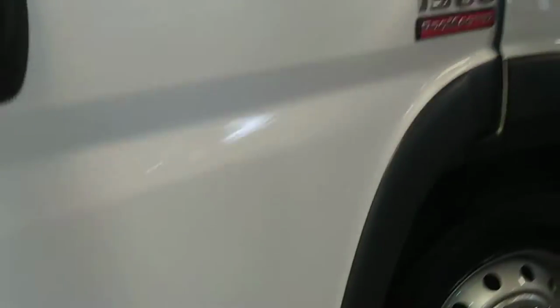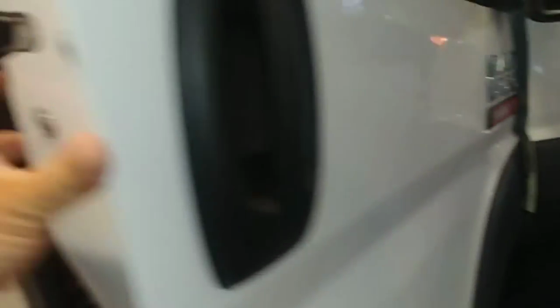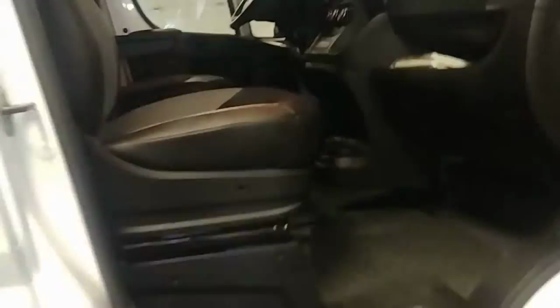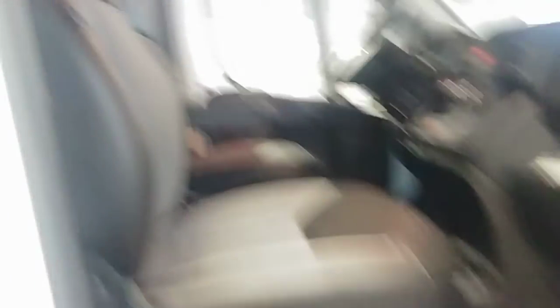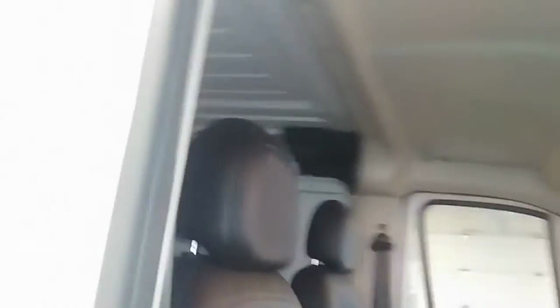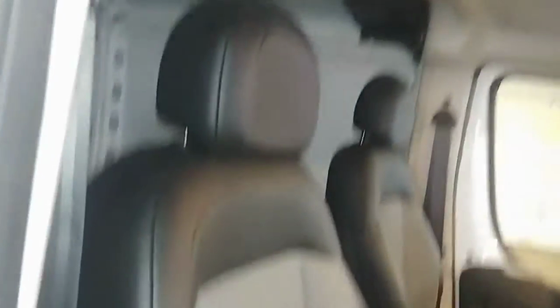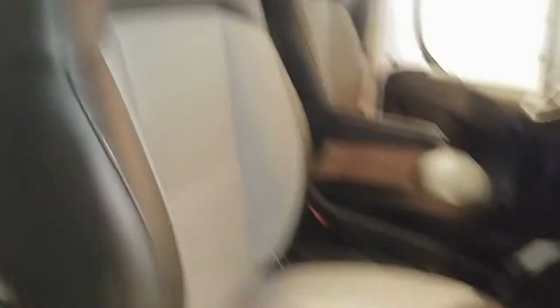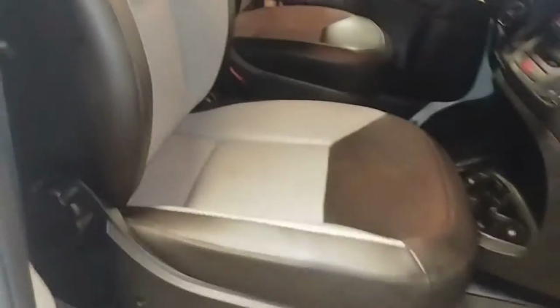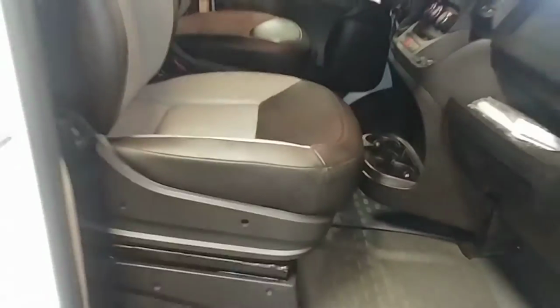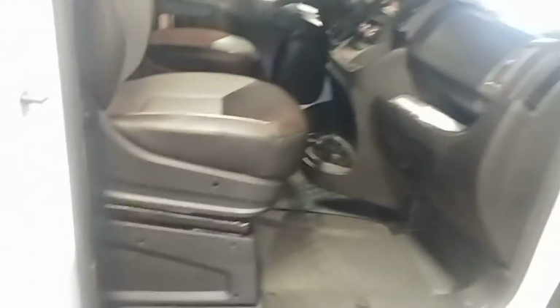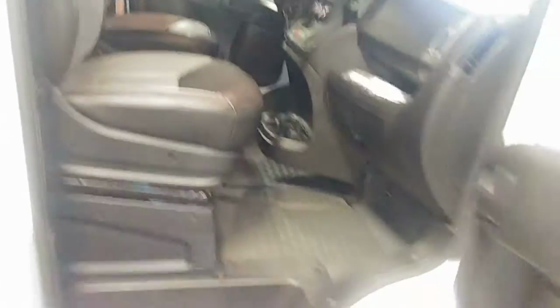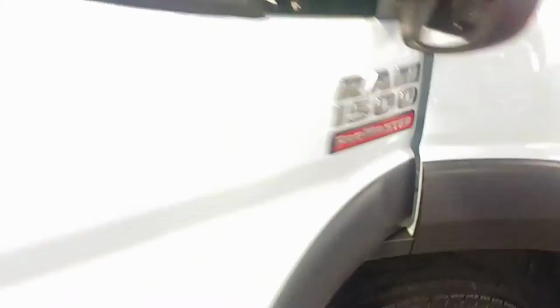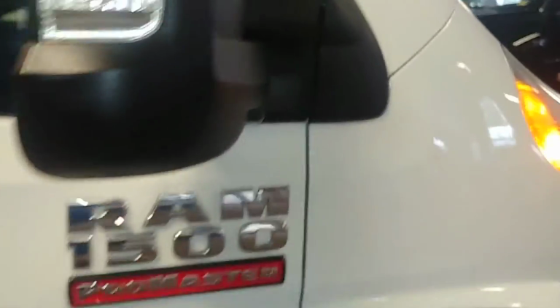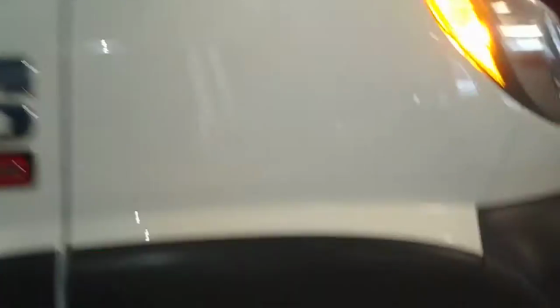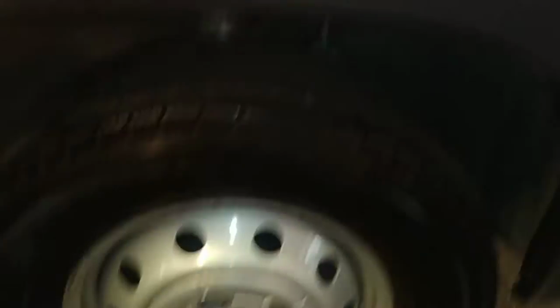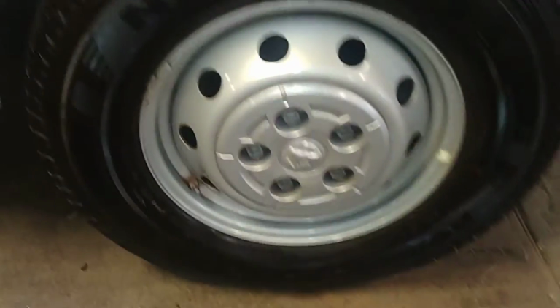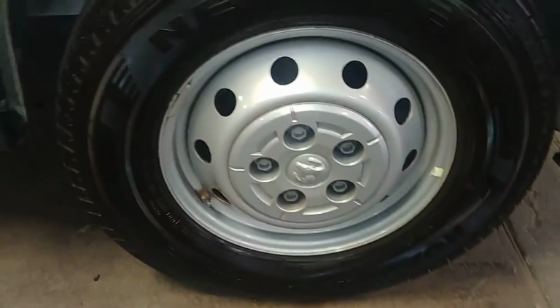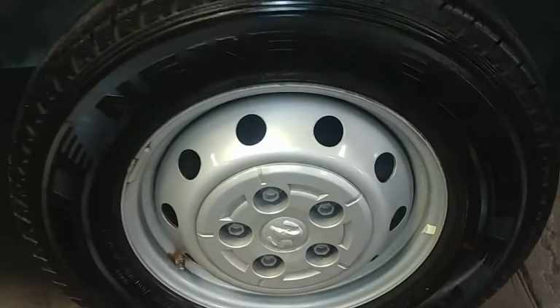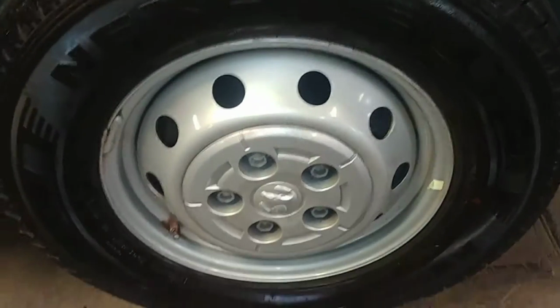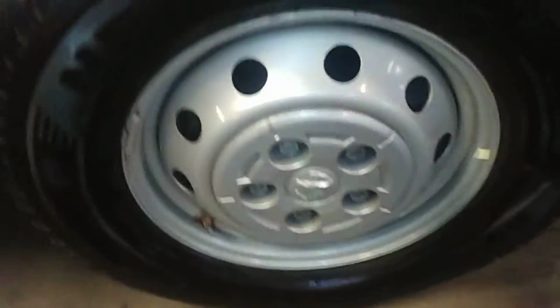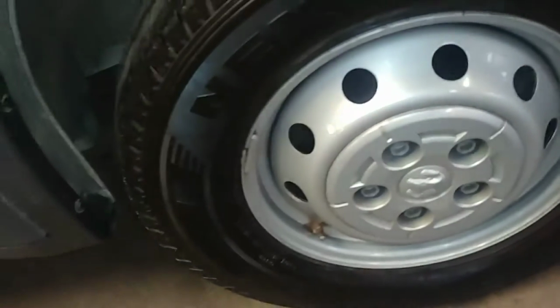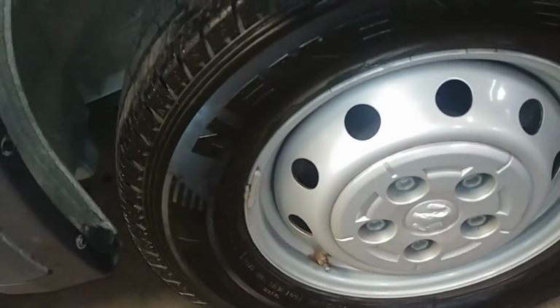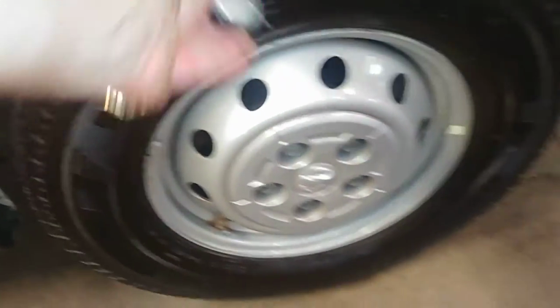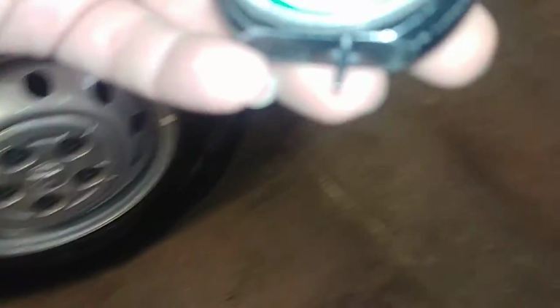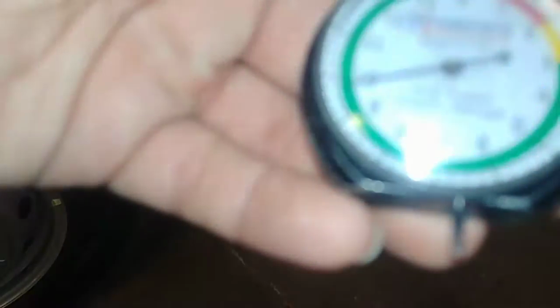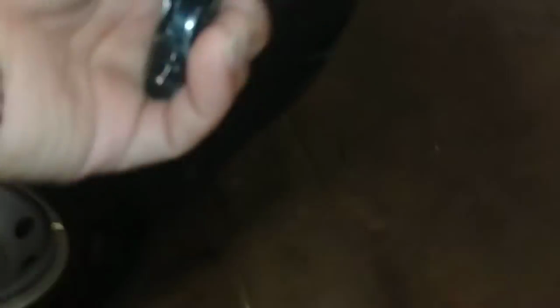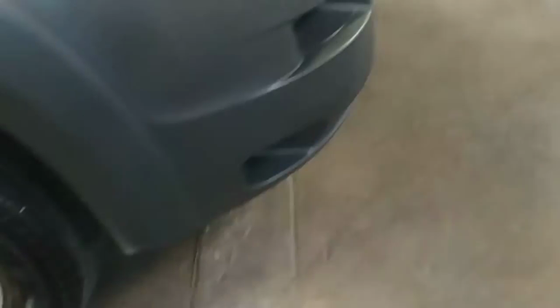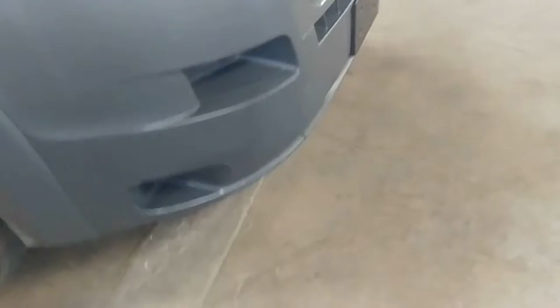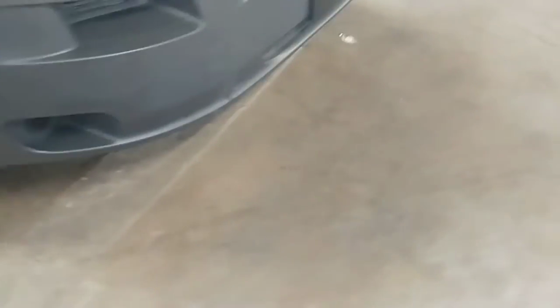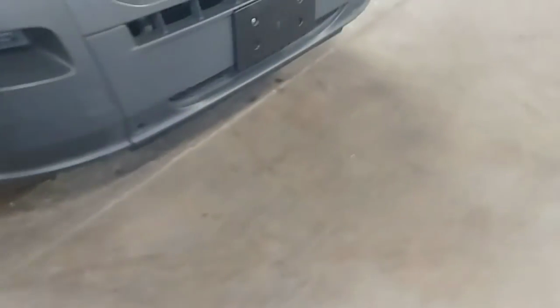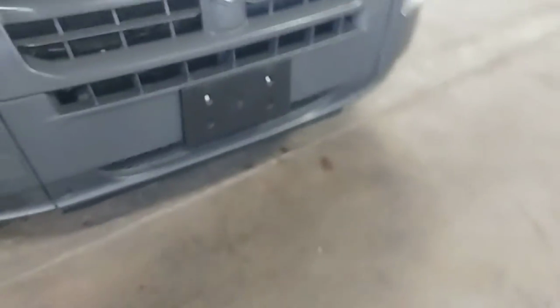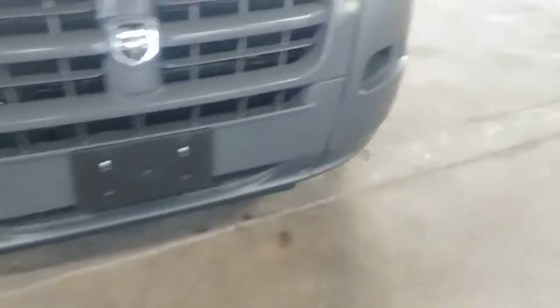Door here looks pretty good. Here's your front passenger seat — no holes, no tears, no rips. Your front fender looks good. Here's your front passenger steel wheel — the tire tread here is over 9/32nds, looks pretty darn good.